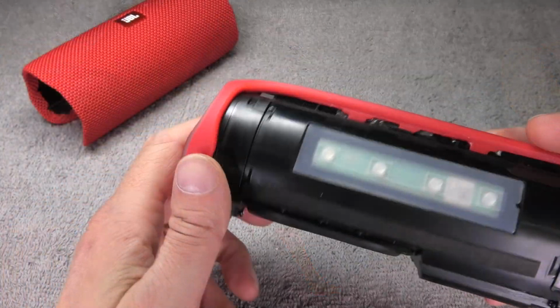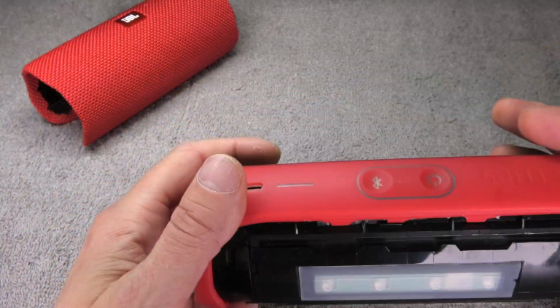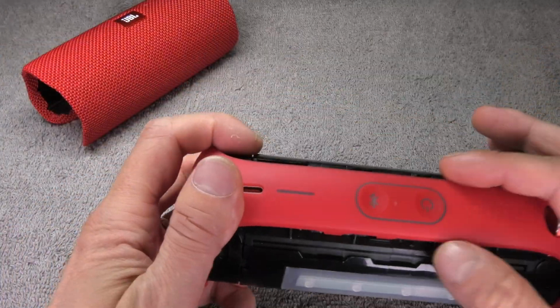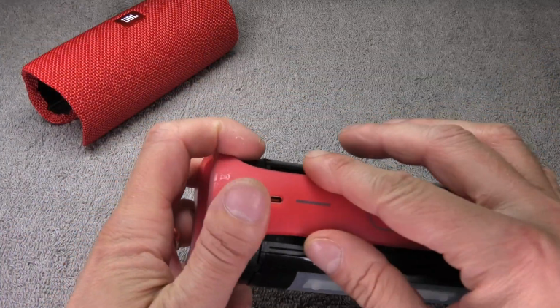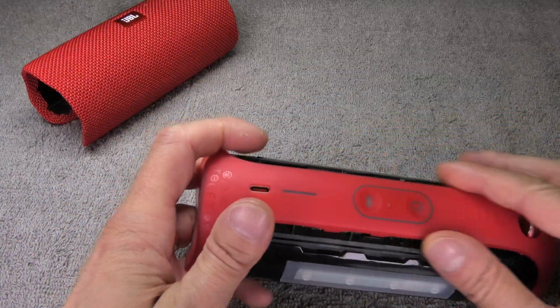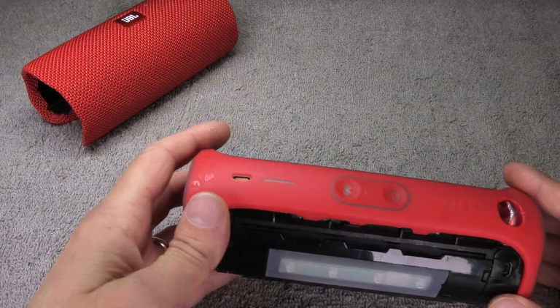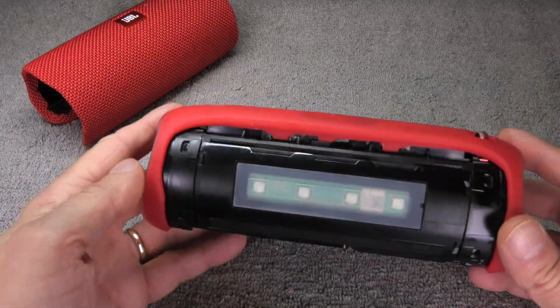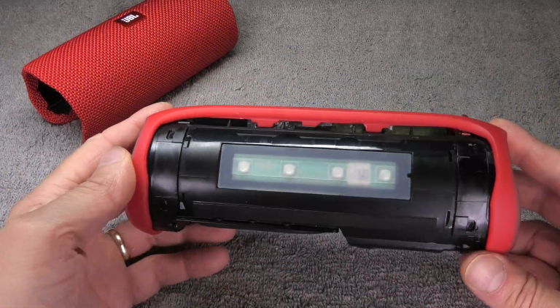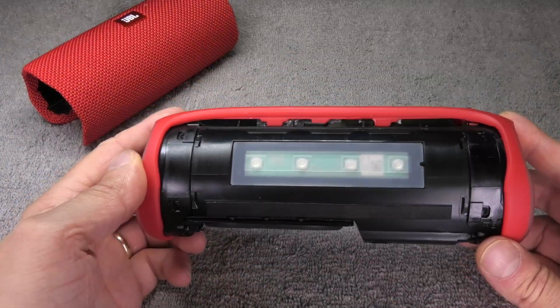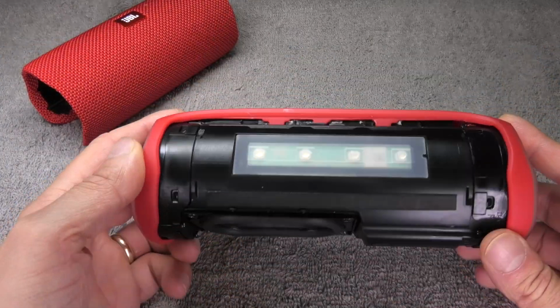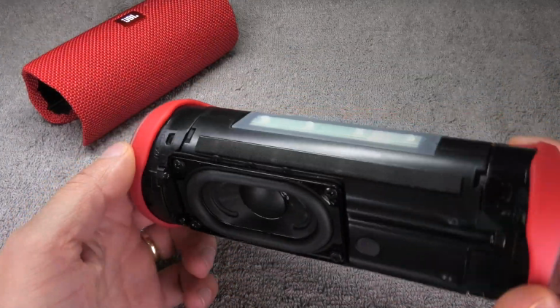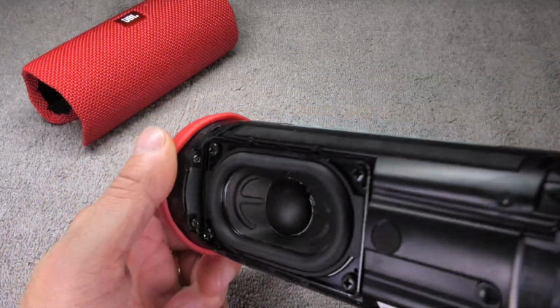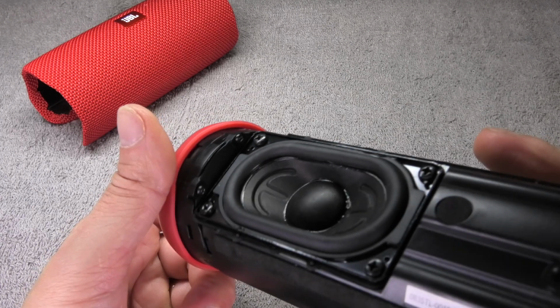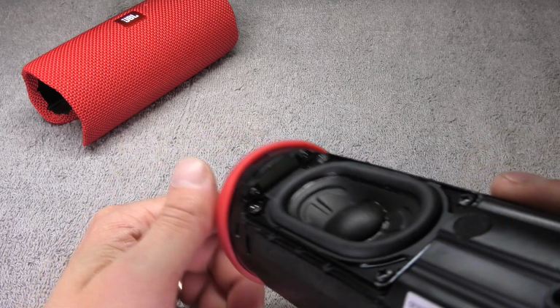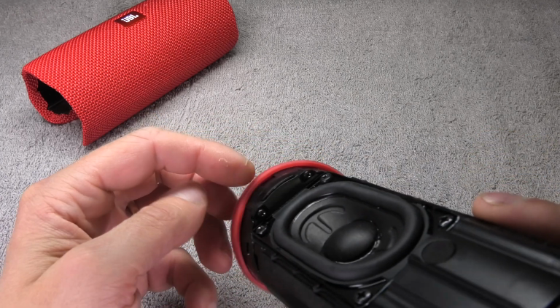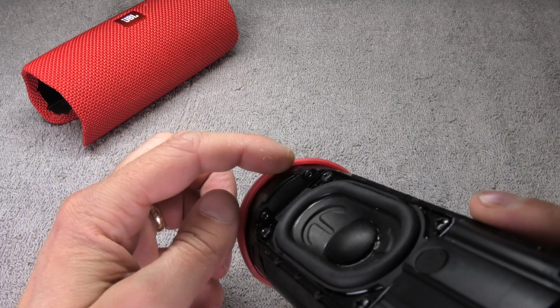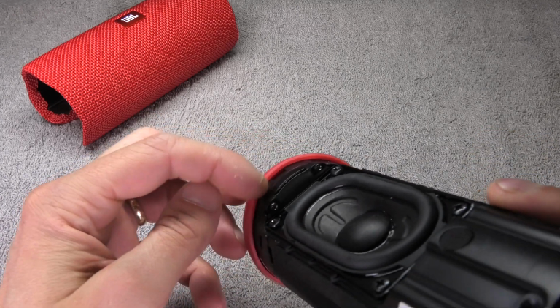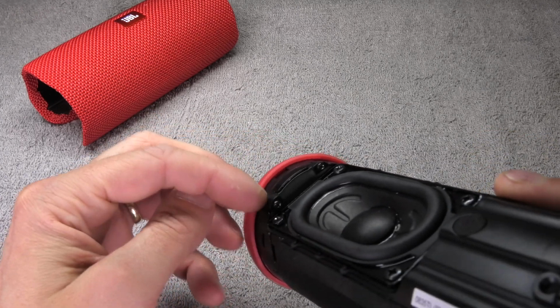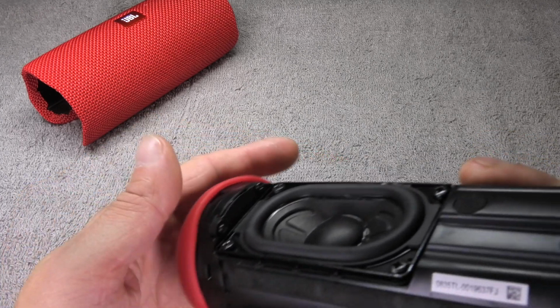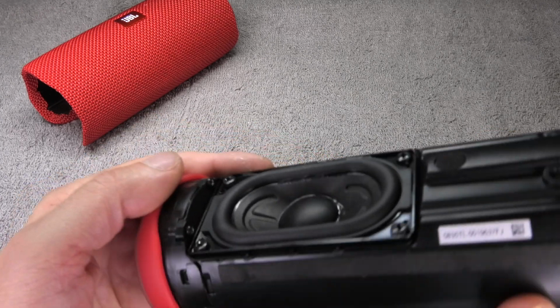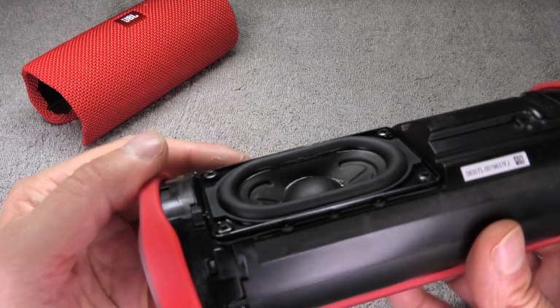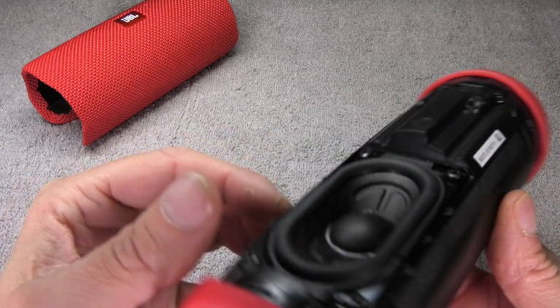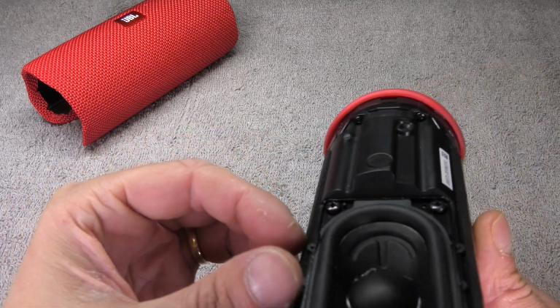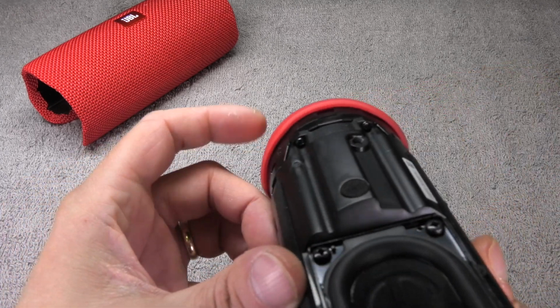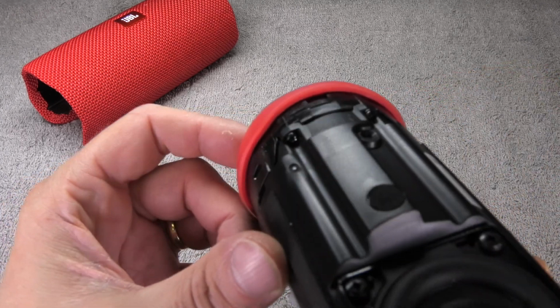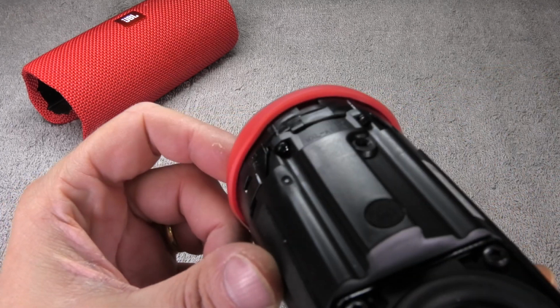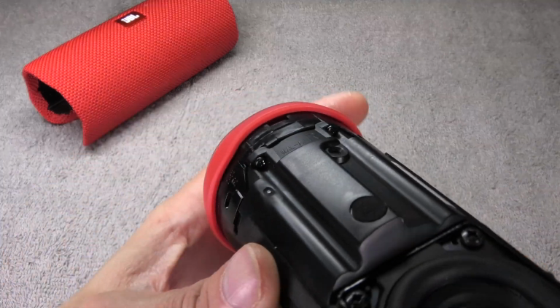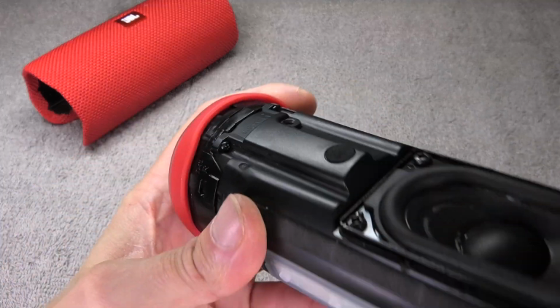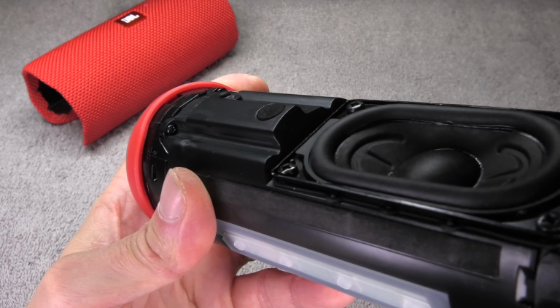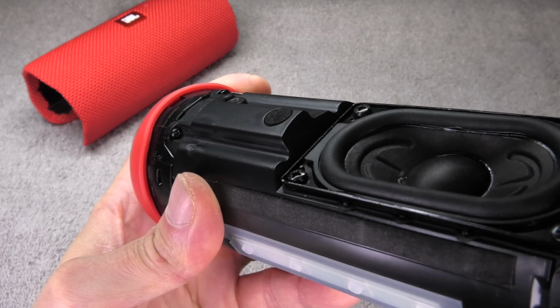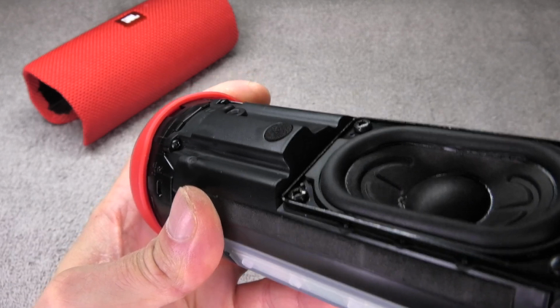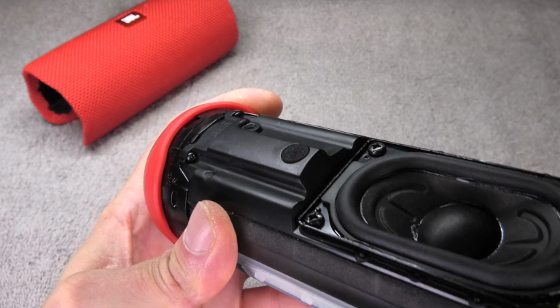We can see here the buttons and the mono speaker. Next we are going to take the rest of the red part off.